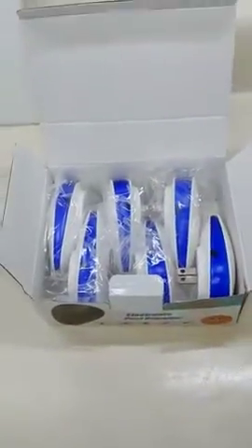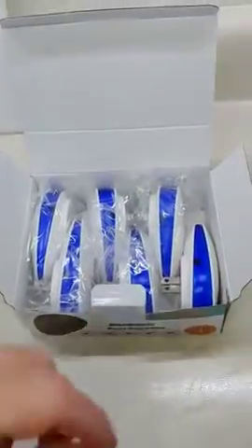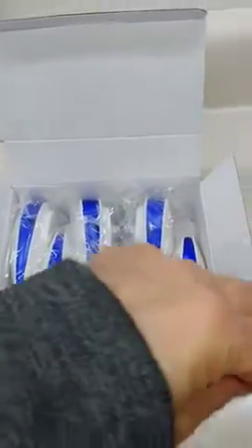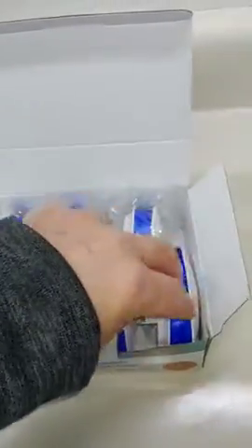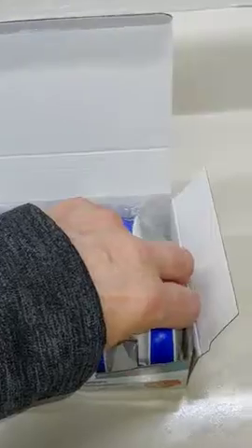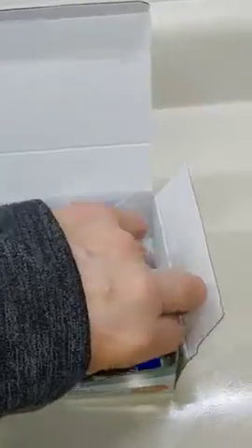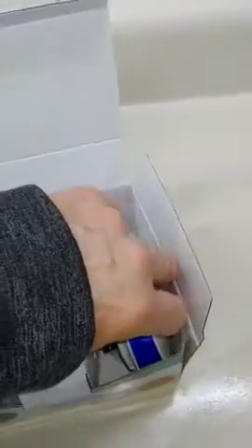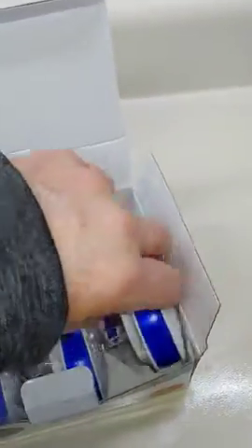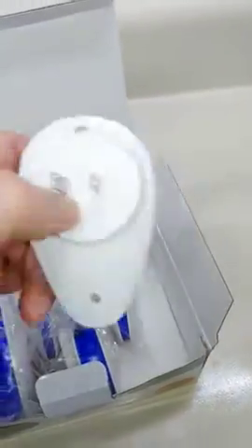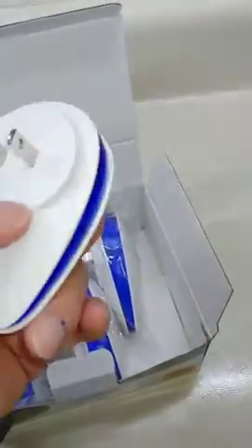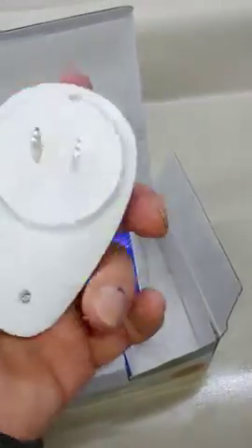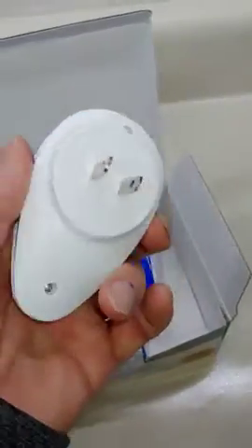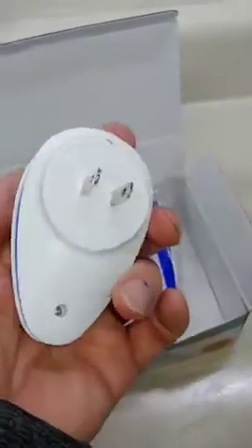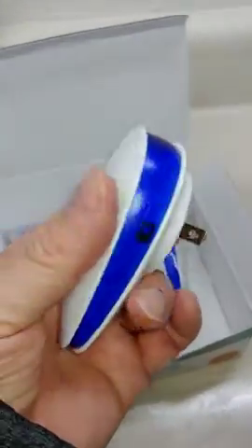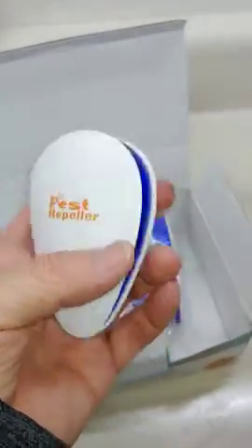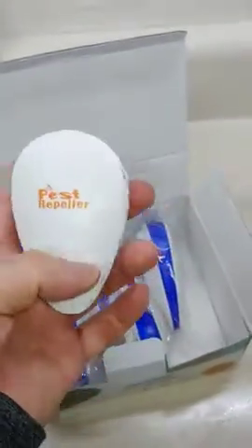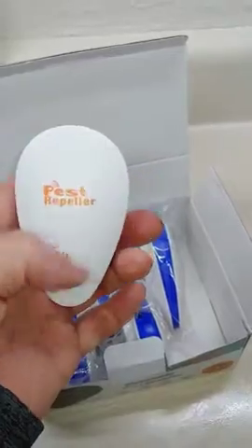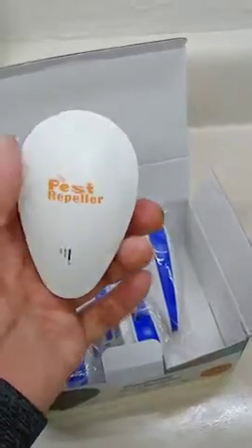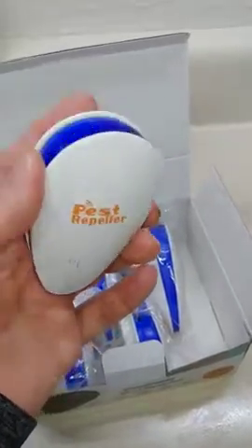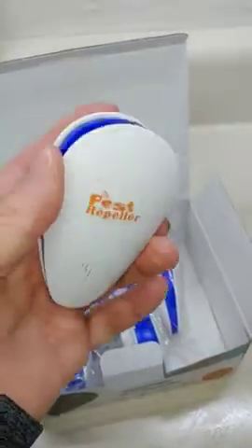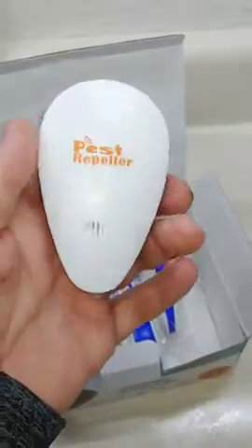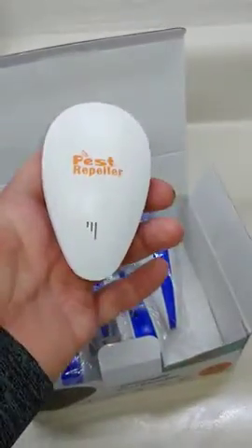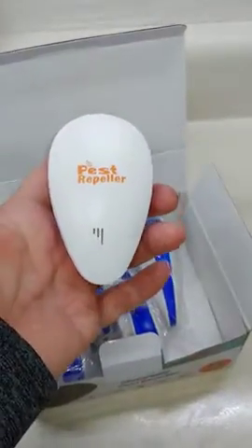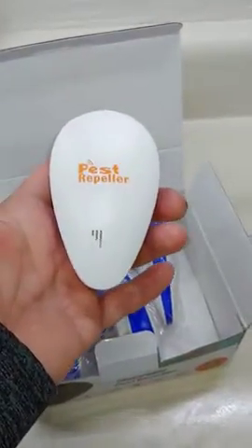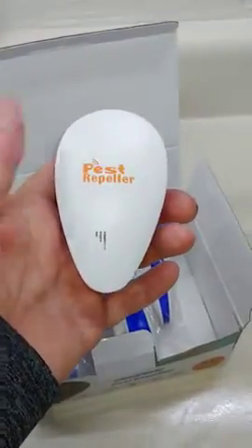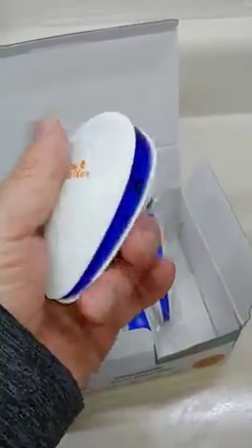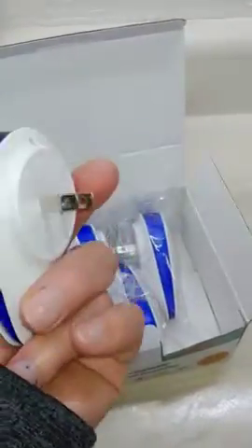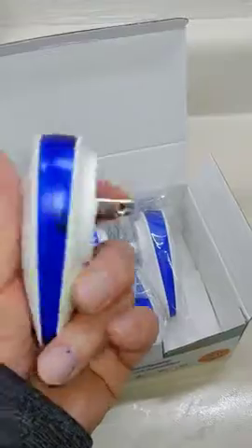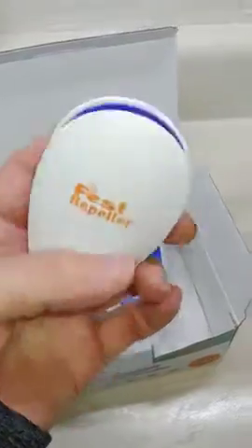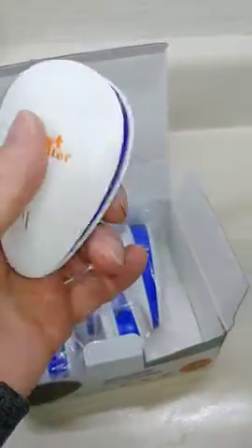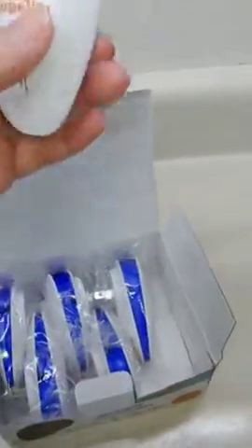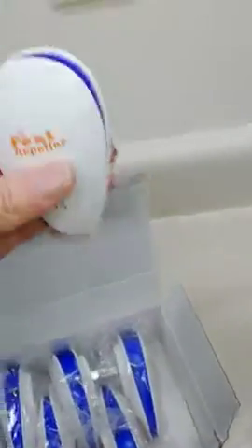Simple operation — no switches, nothing to do except plug it in. They're pretty nice looking.